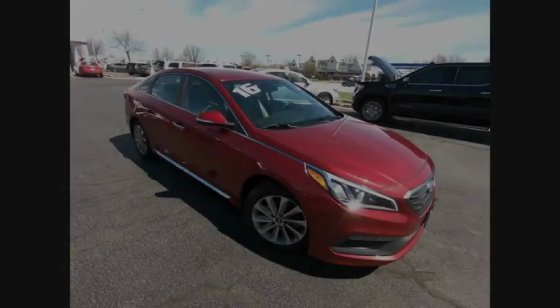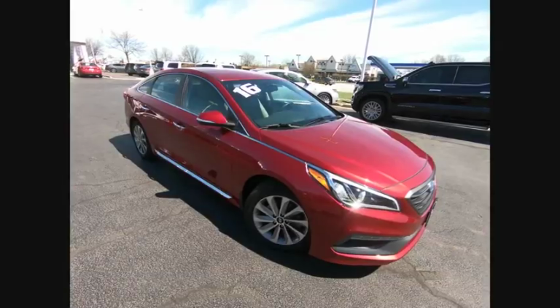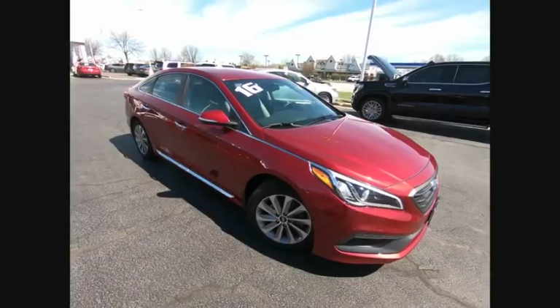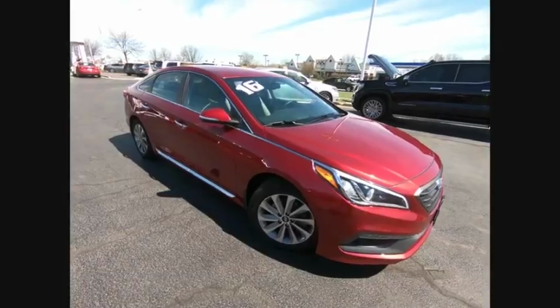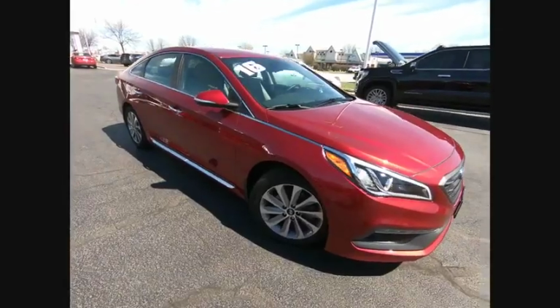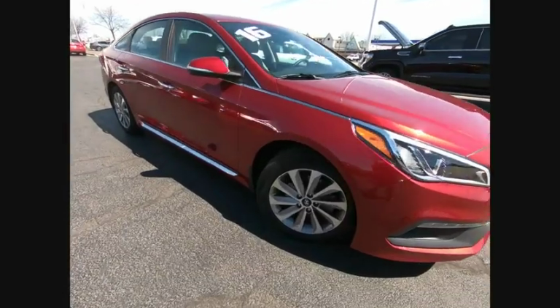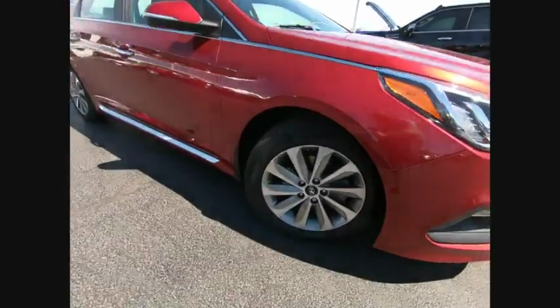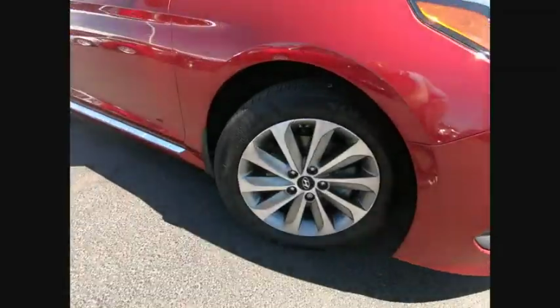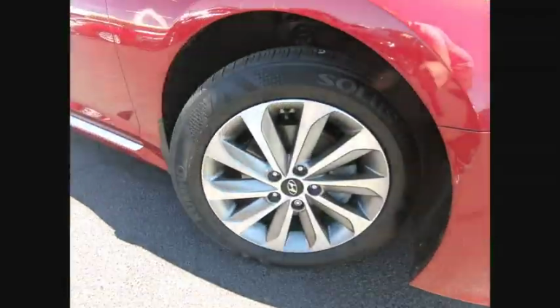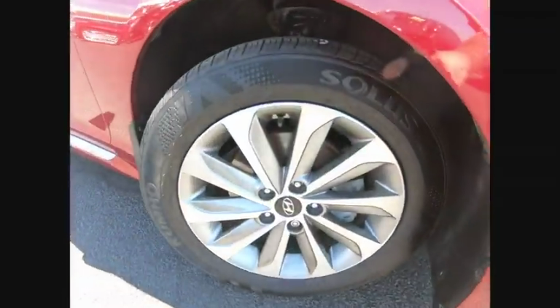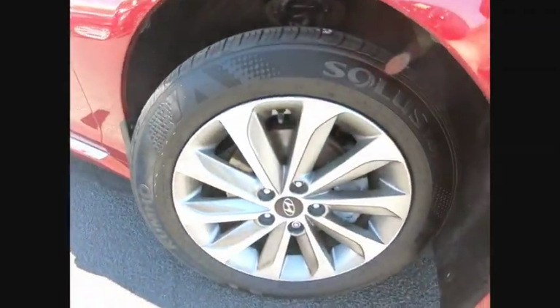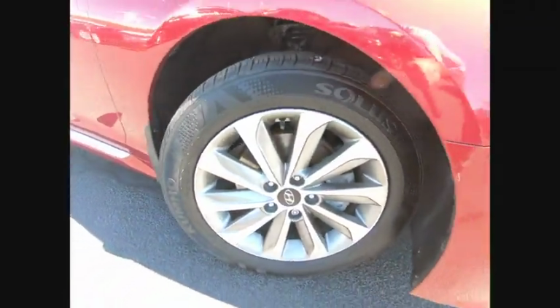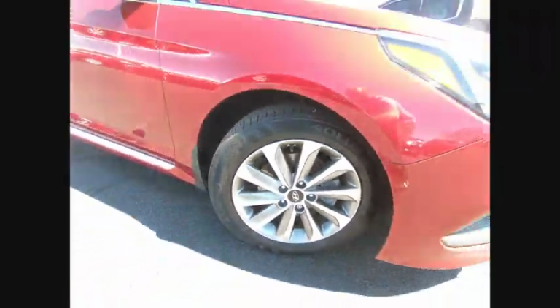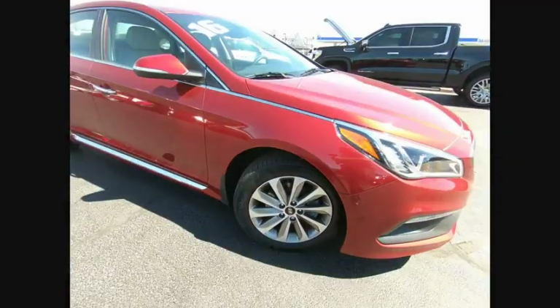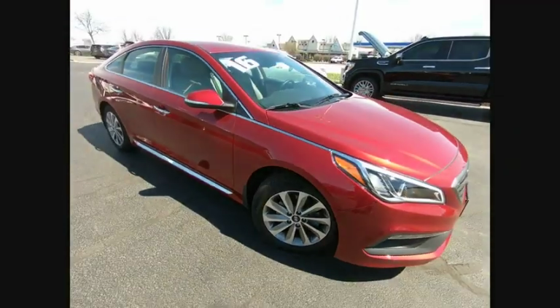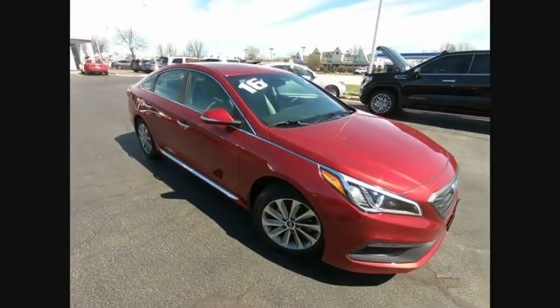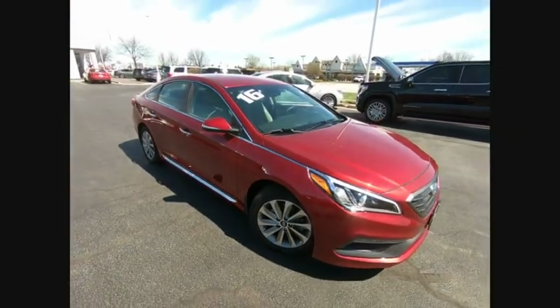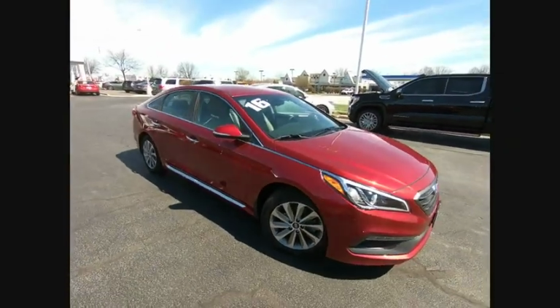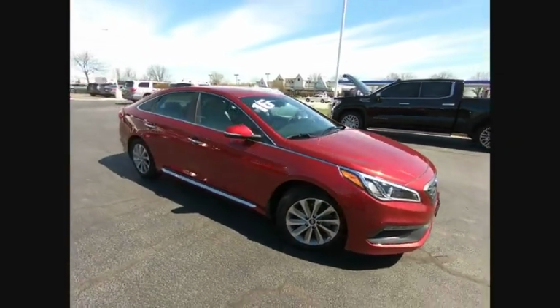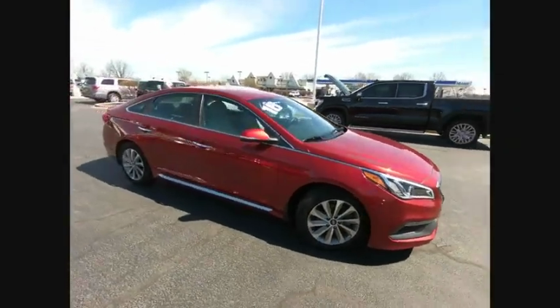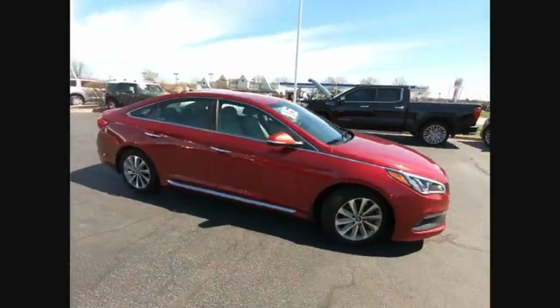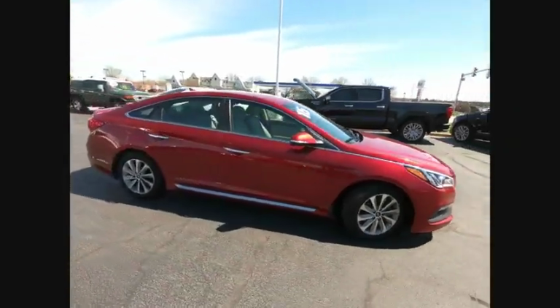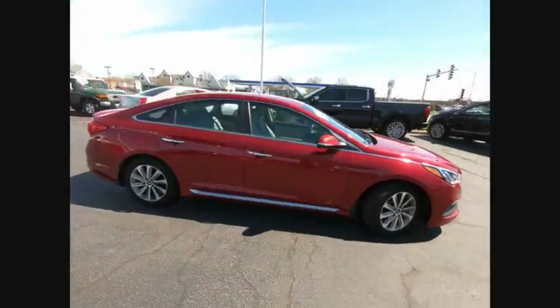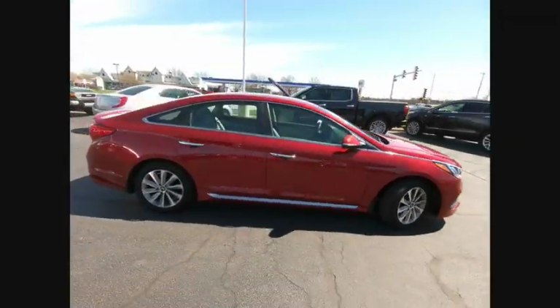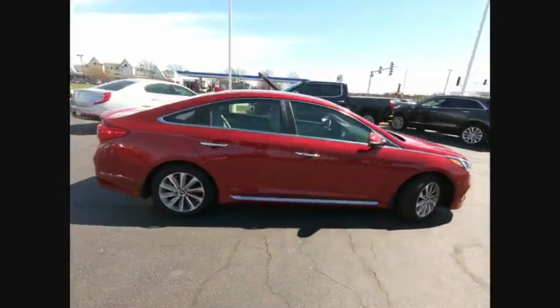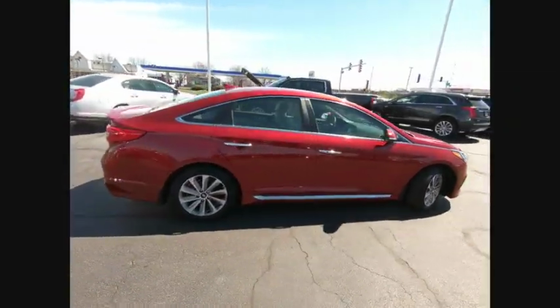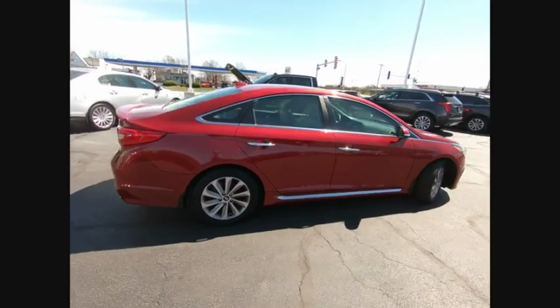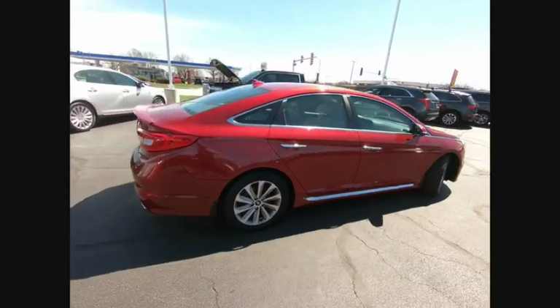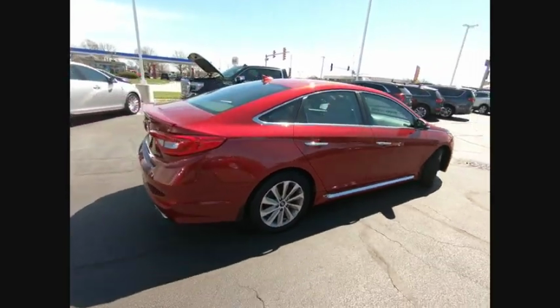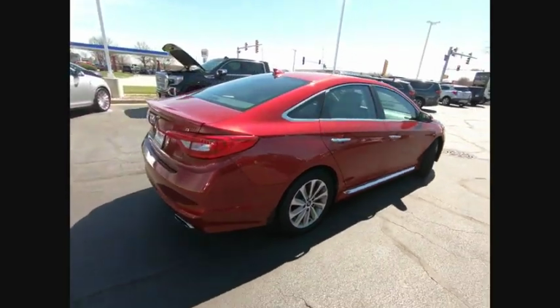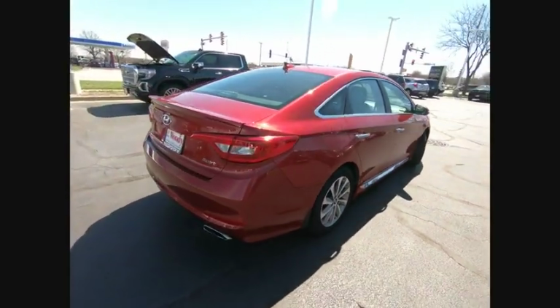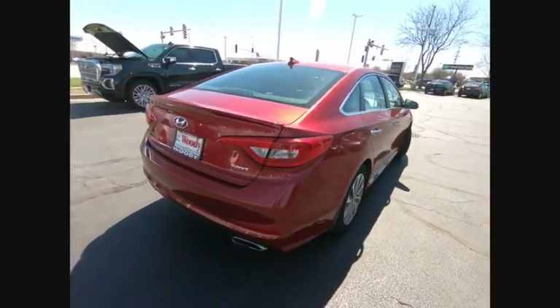We are pleased to show you the 2016 Sonata. The Sonata has a long list of technologically advanced interior features and options that make driving safer, more convenient, and much more fun.